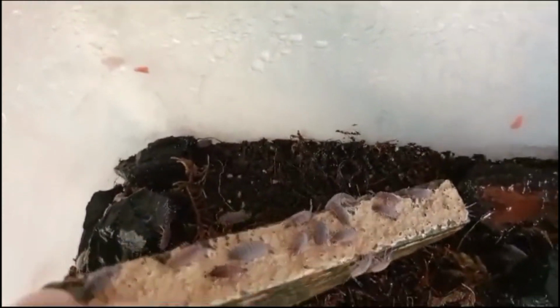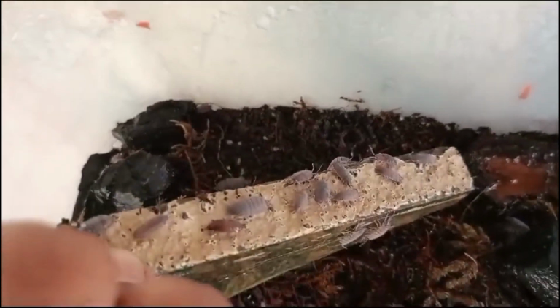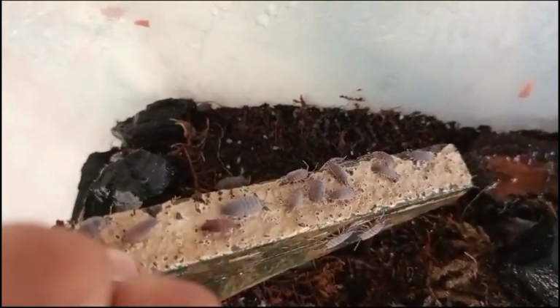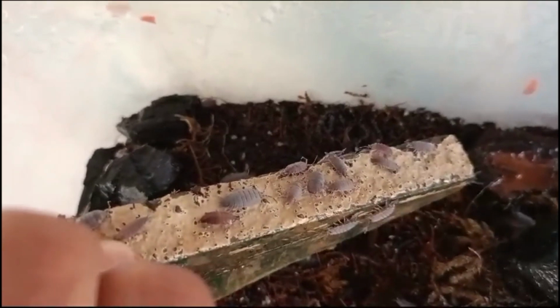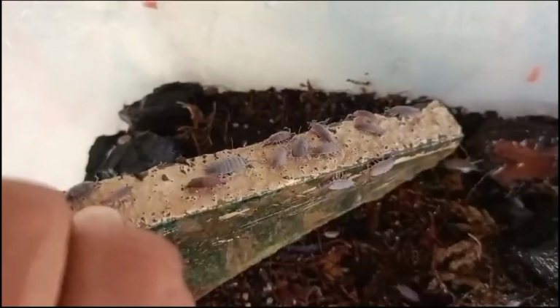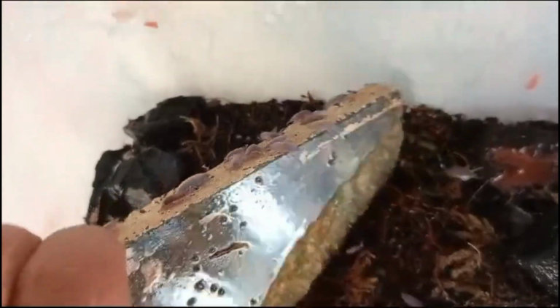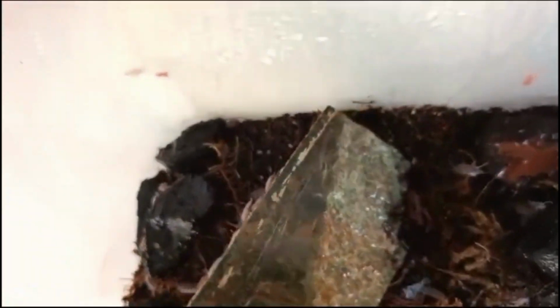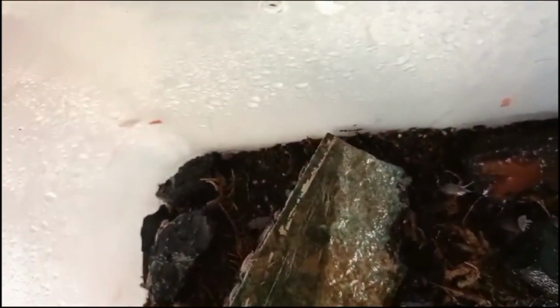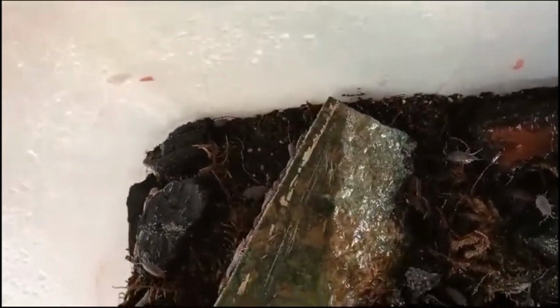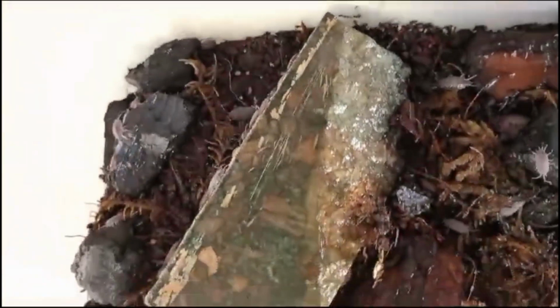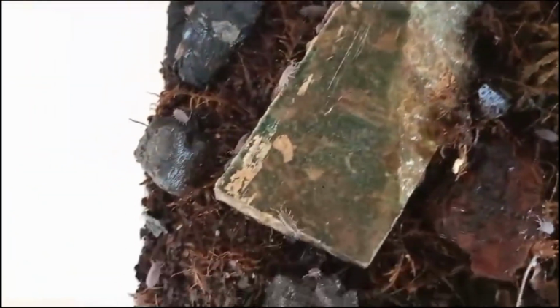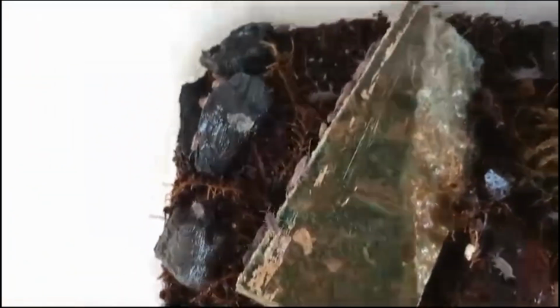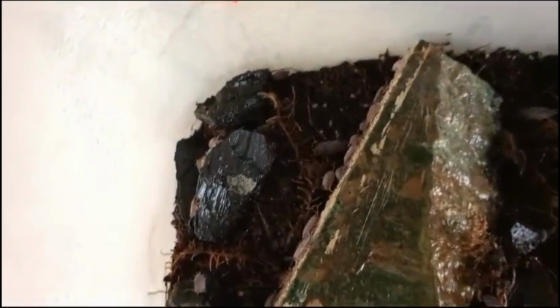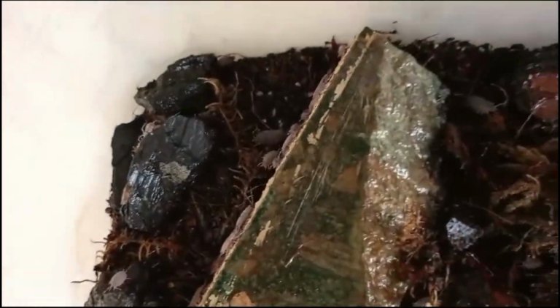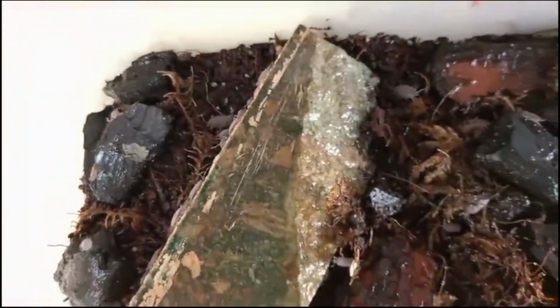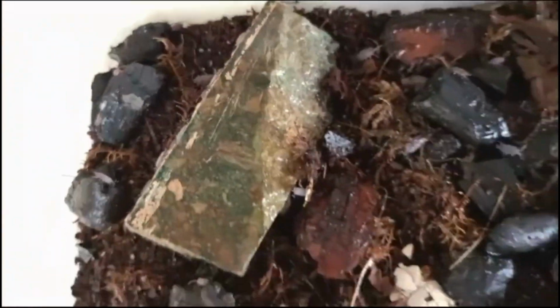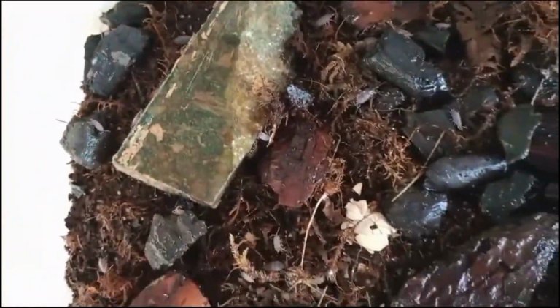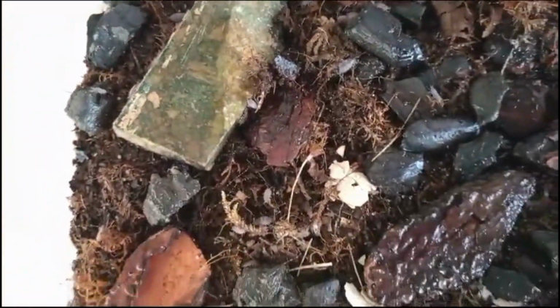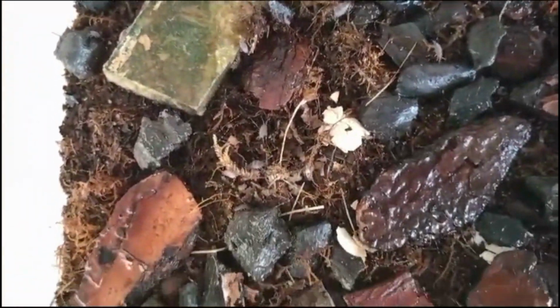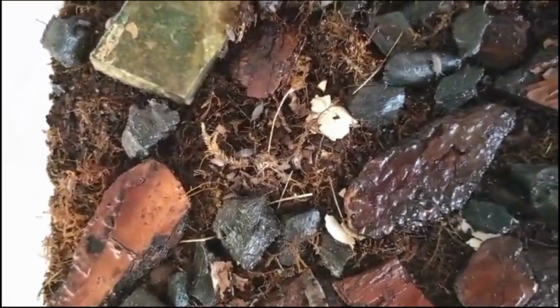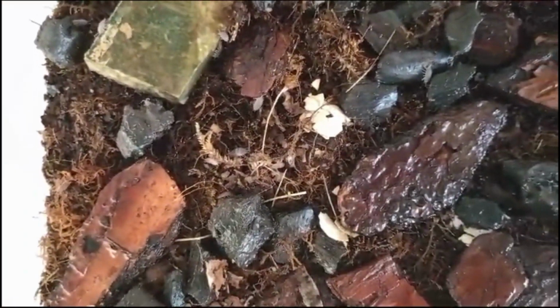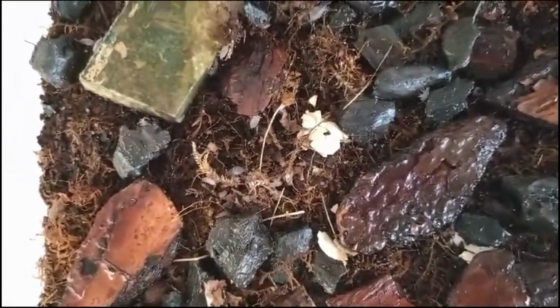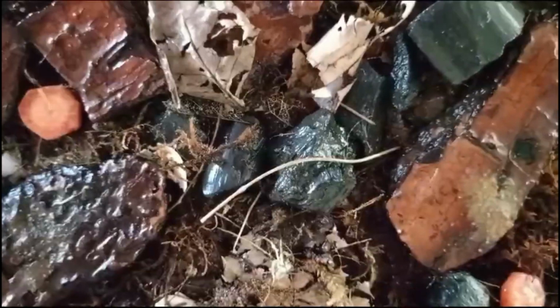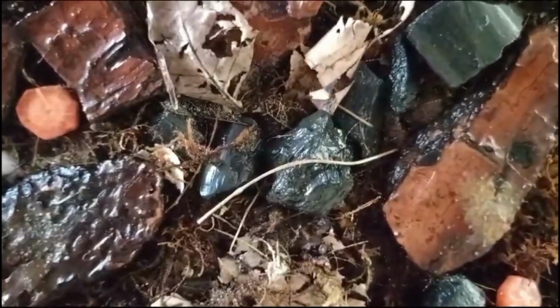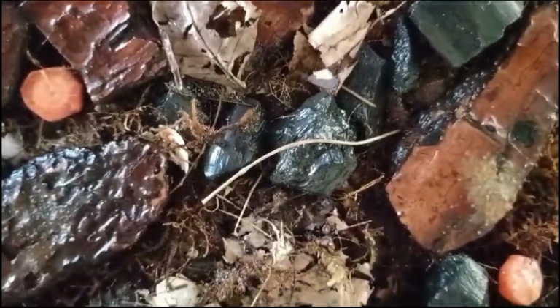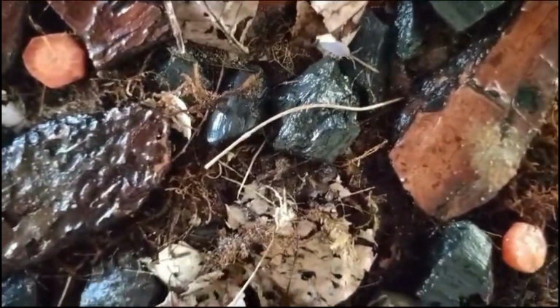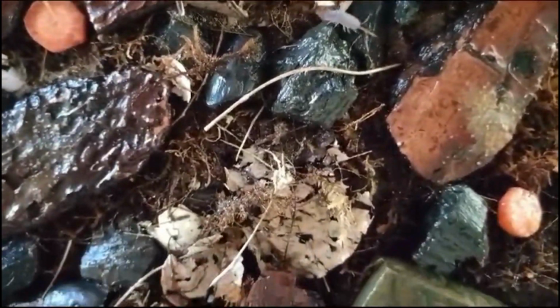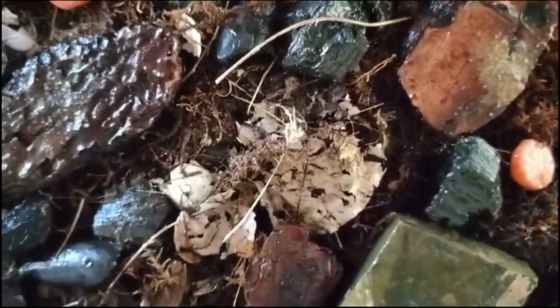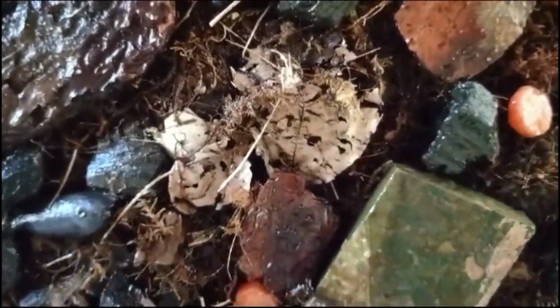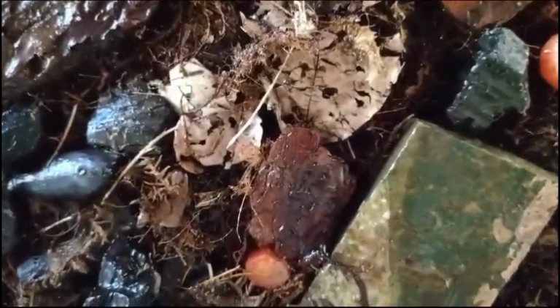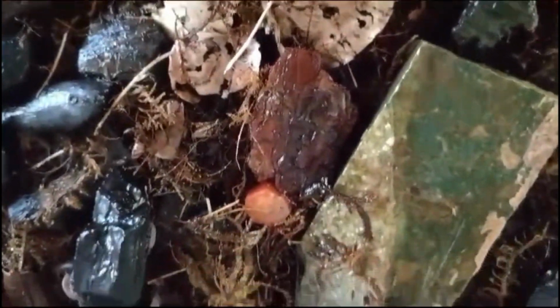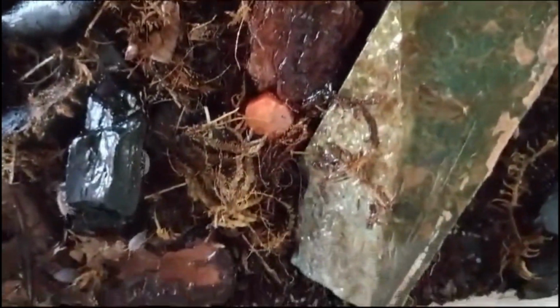These isopods are detritivores, meaning they feed on decaying plant material, helping to break it down and recycle nutrients back into the soil. They are also known for their ability to roll up into a ball when threatened, a defense mechanism called conglobation.